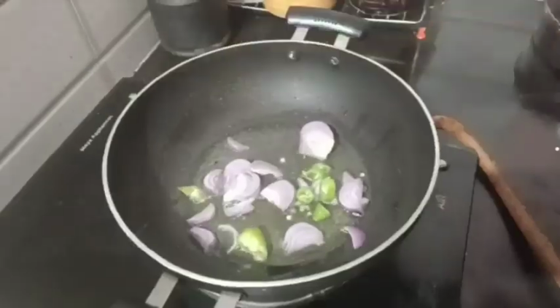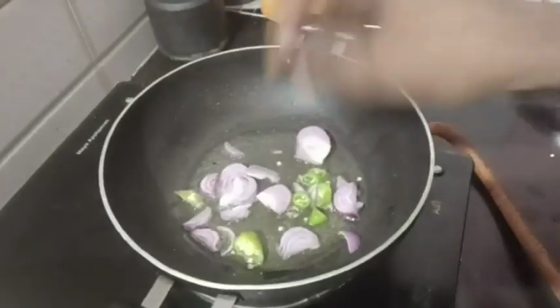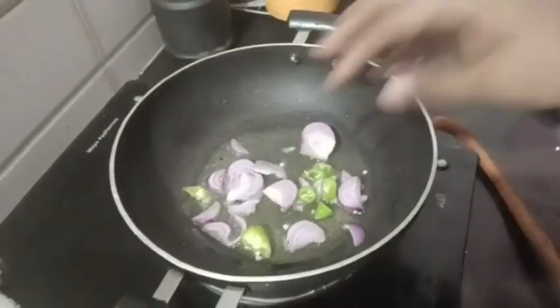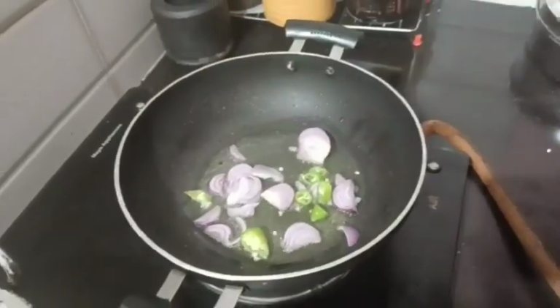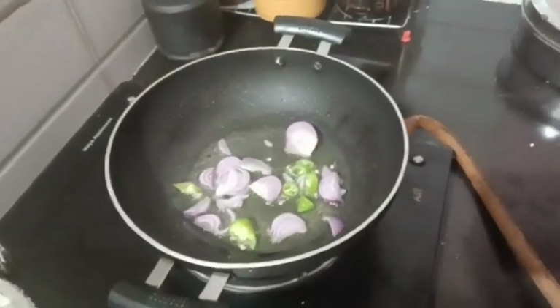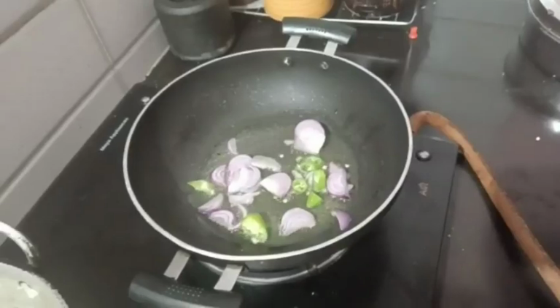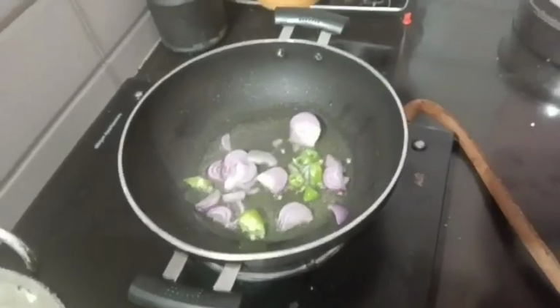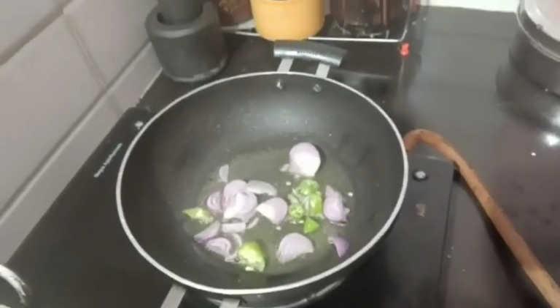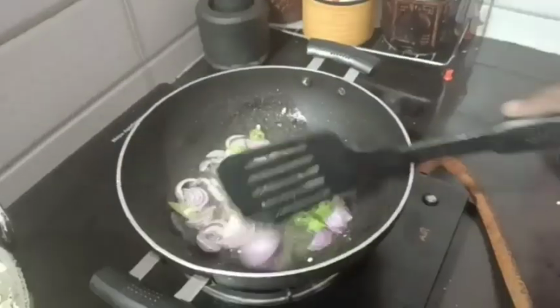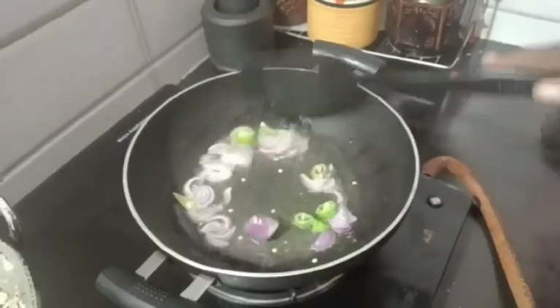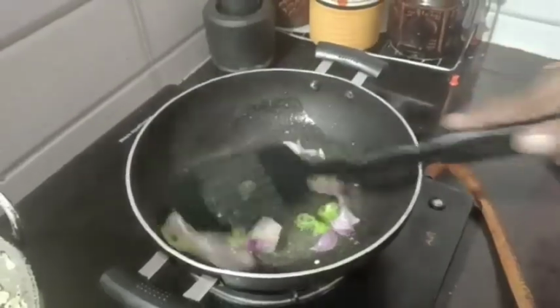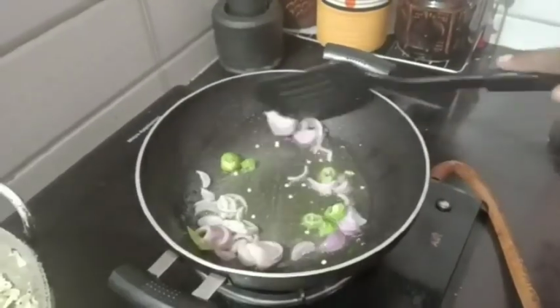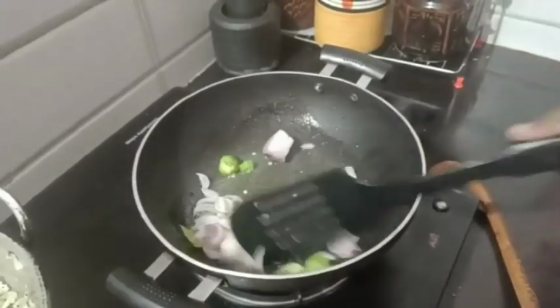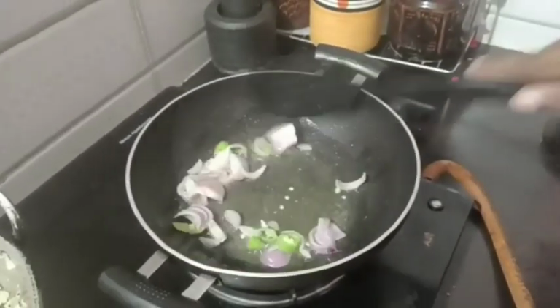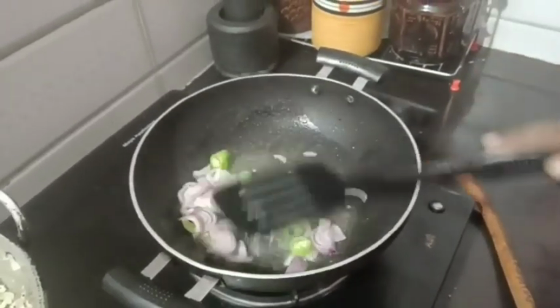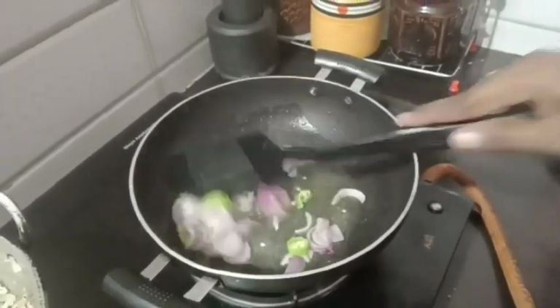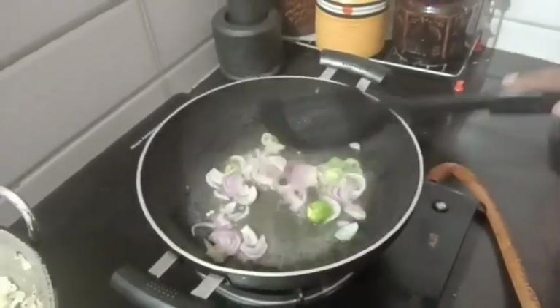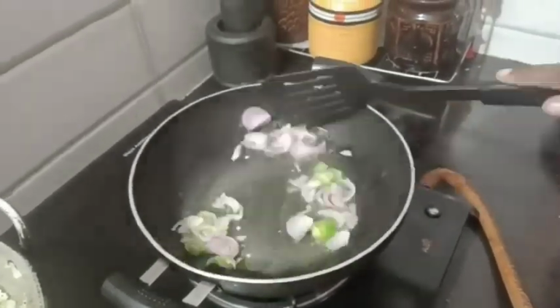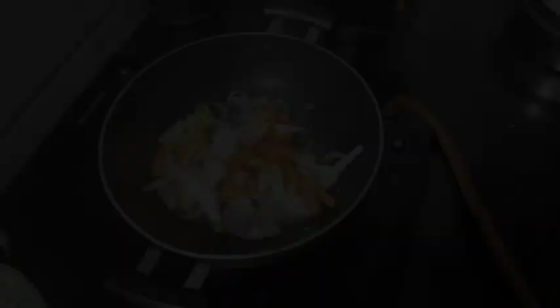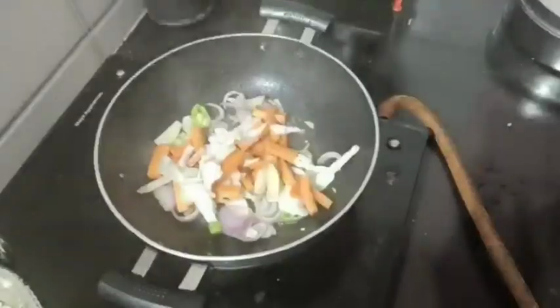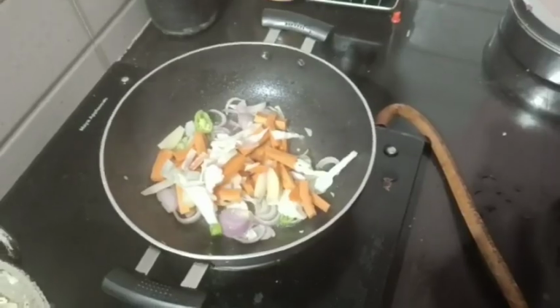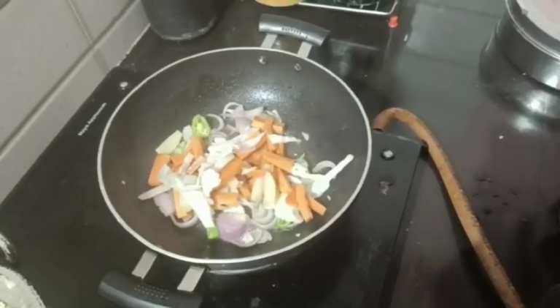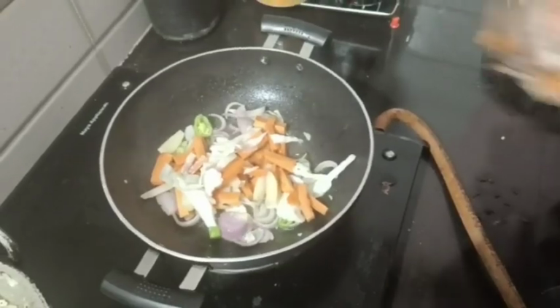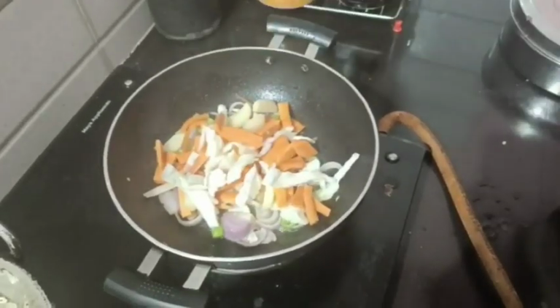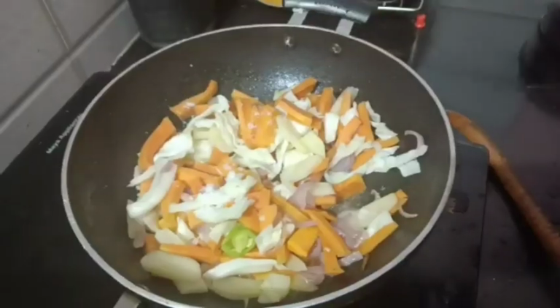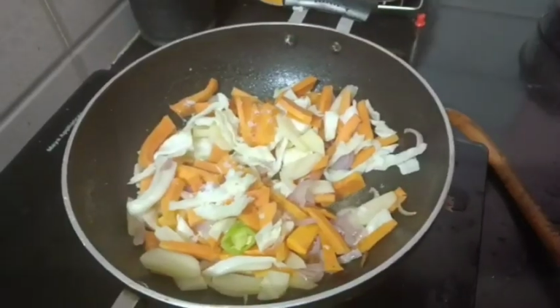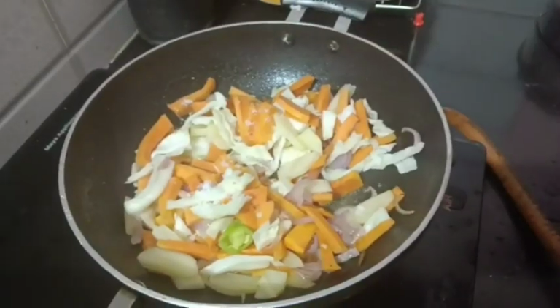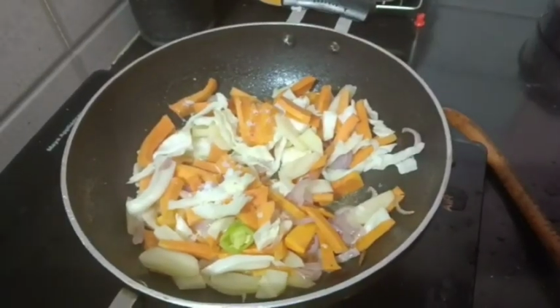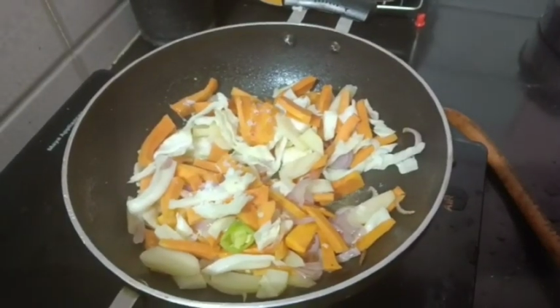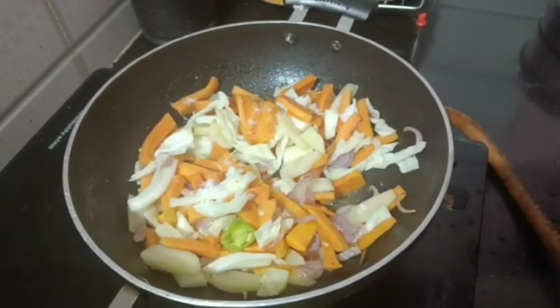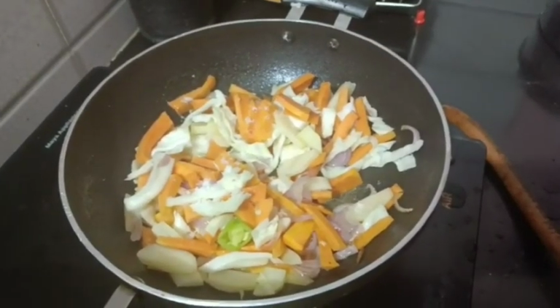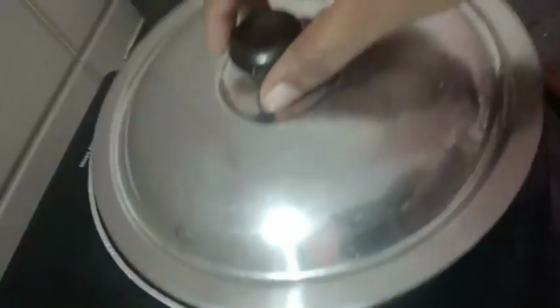First, add 1 tablespoon of oil. Add 2 tablespoons of oil. Add 2 tablespoons of vegetables. Add 2 tablespoons of carrot and cabbage.